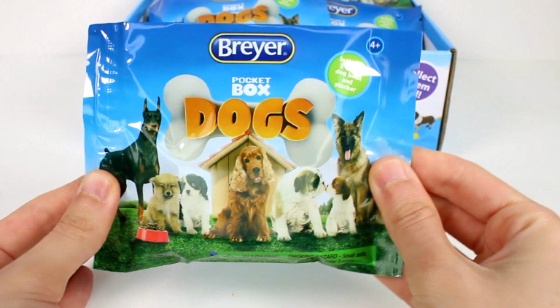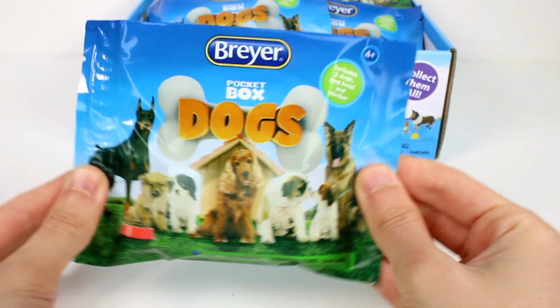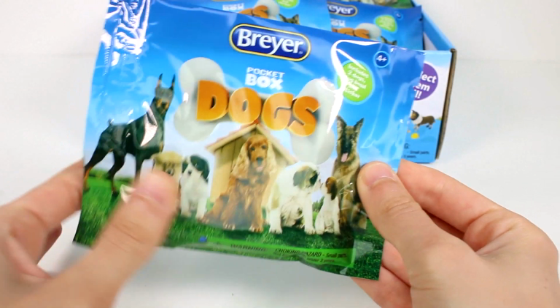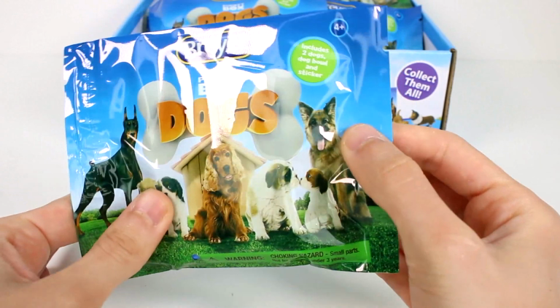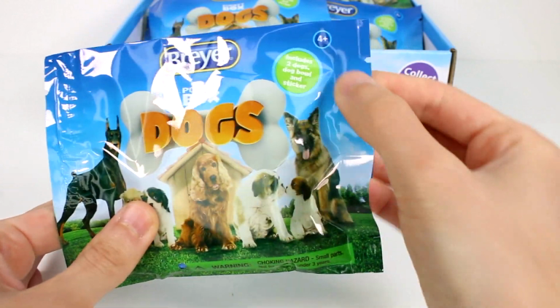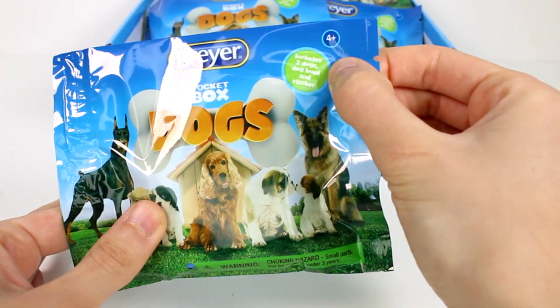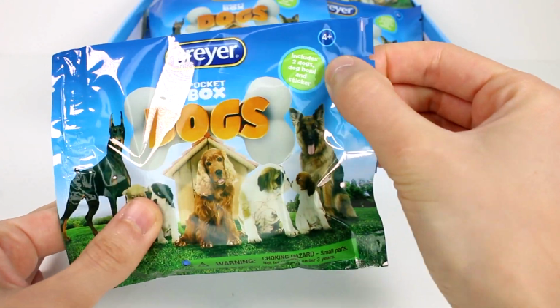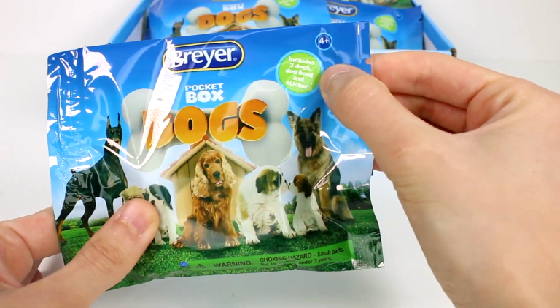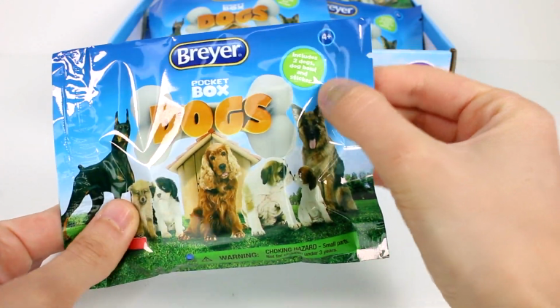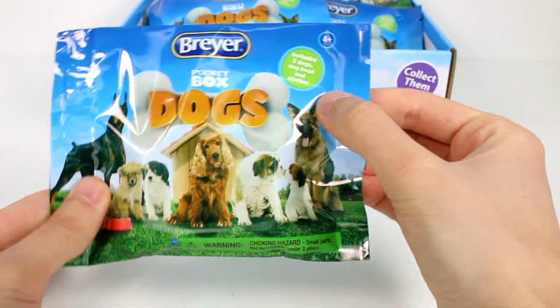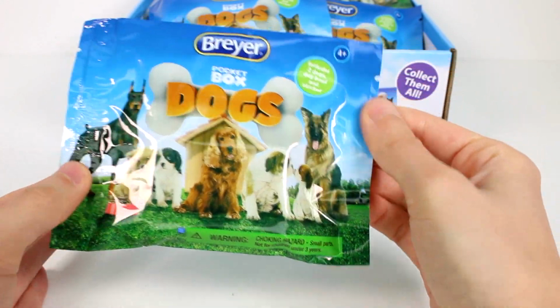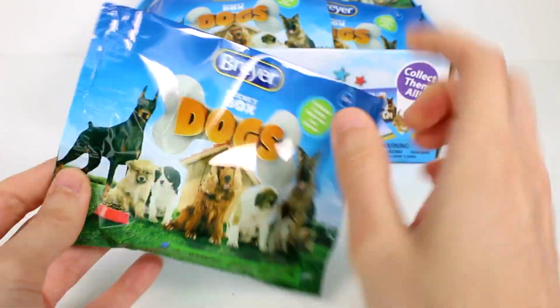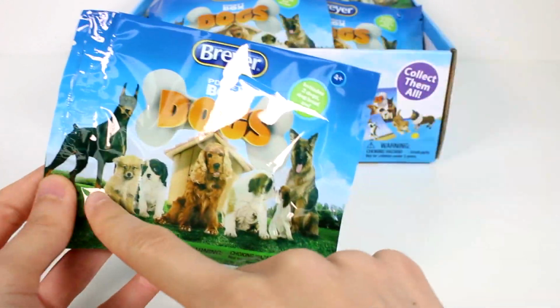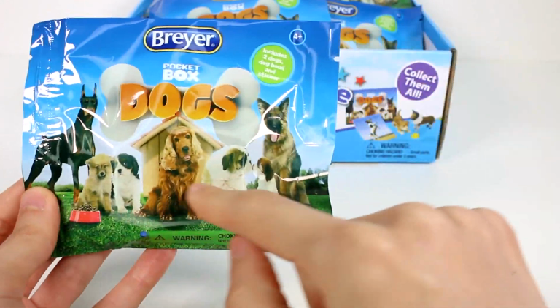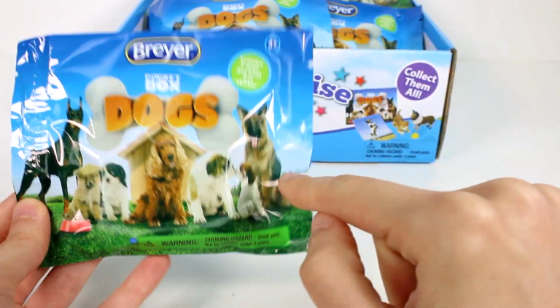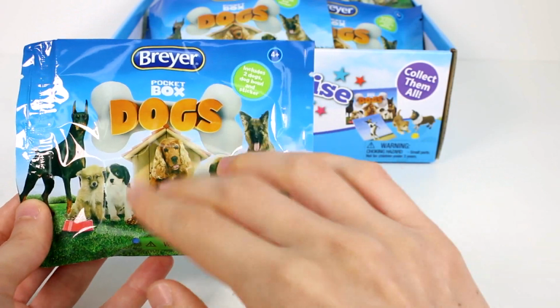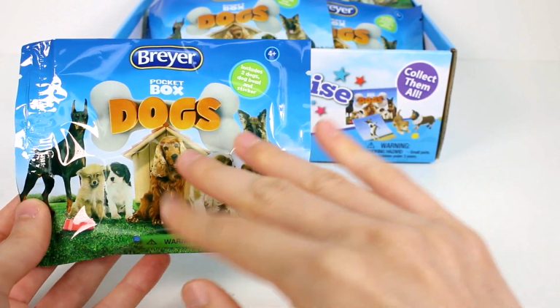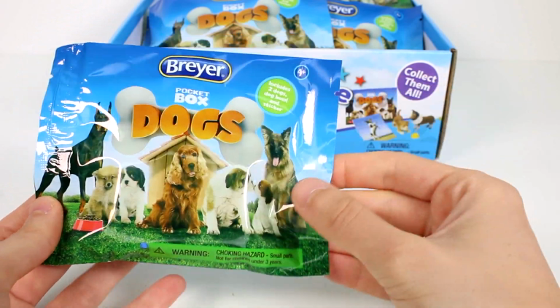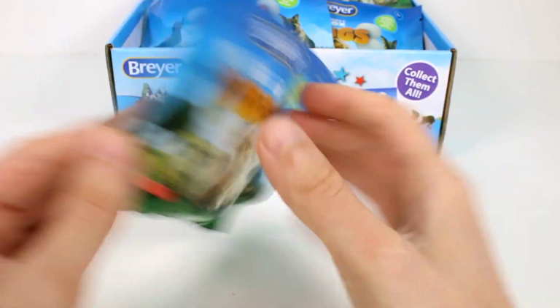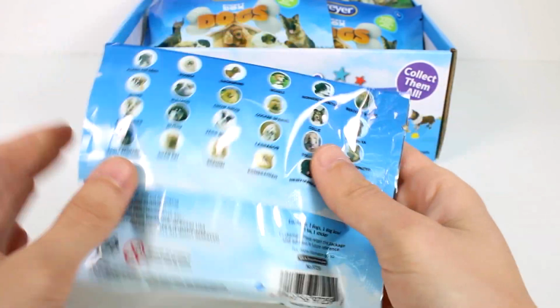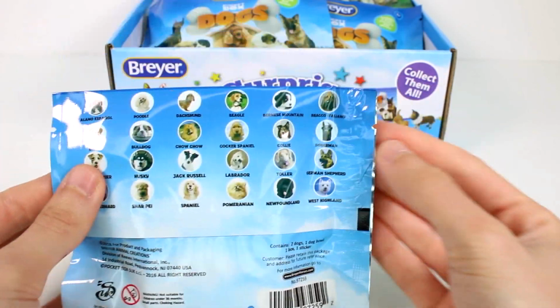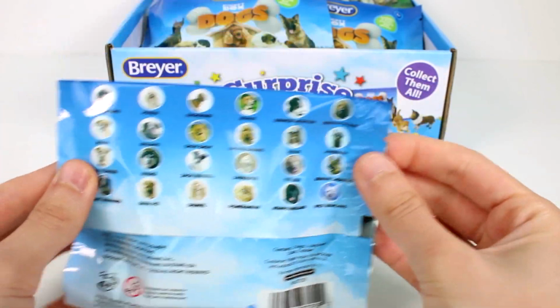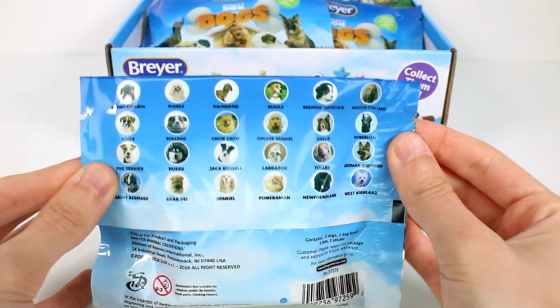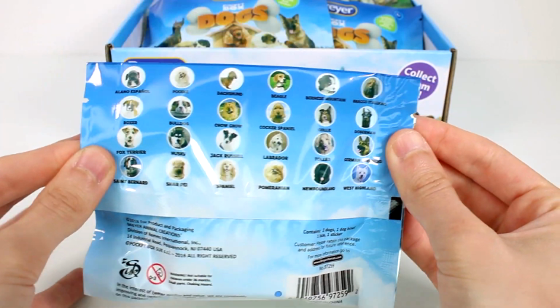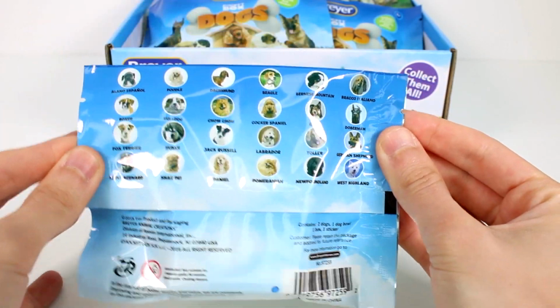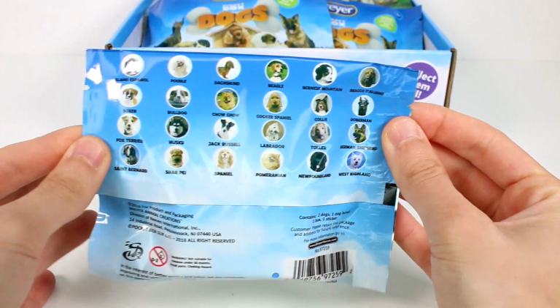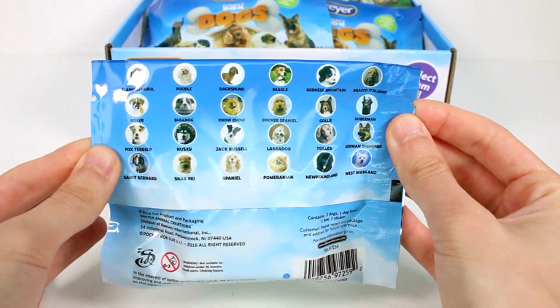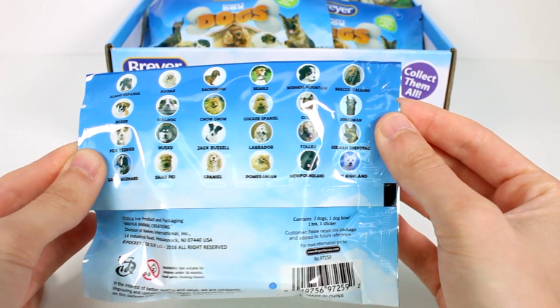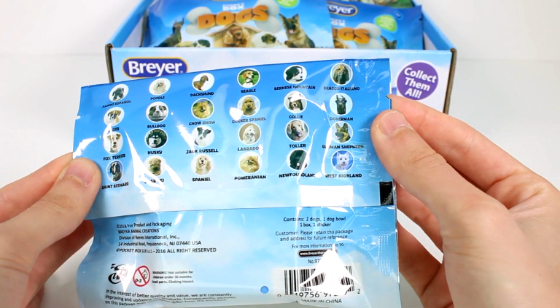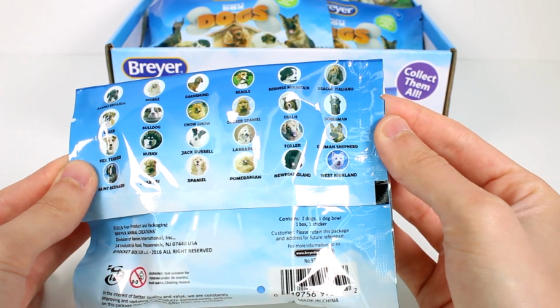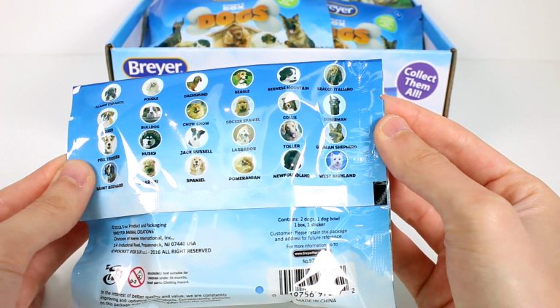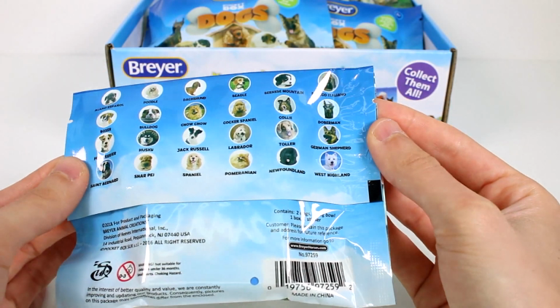Here is a closer look at the packaging. It says we get two dogs, a dog bowl, and a sticker. Look at all the cuties on the front! Then you can see all of the breeds you can collect on the back — there are so many of them.